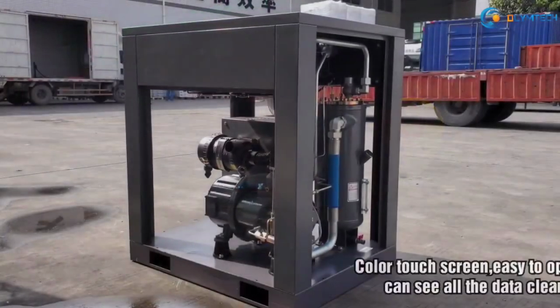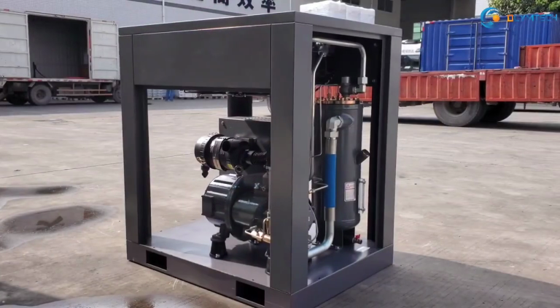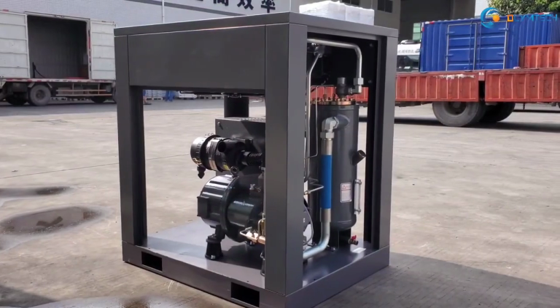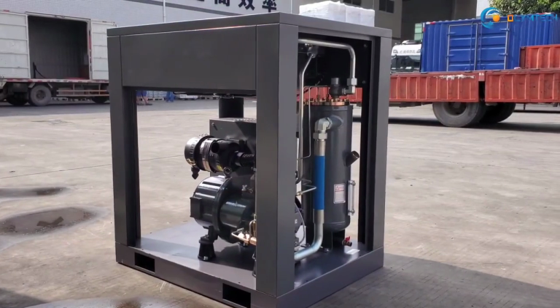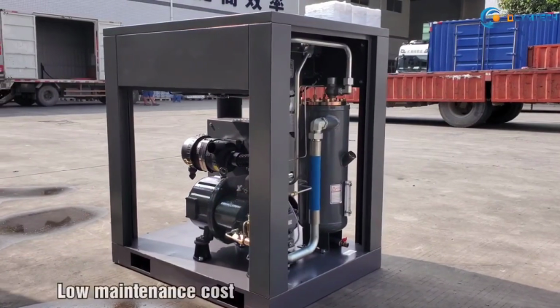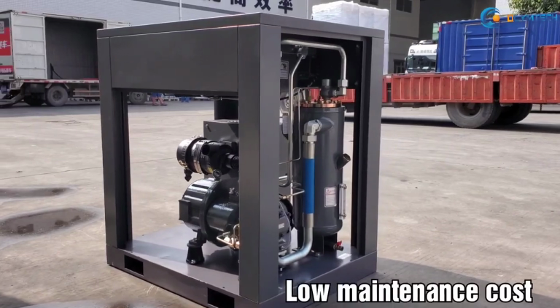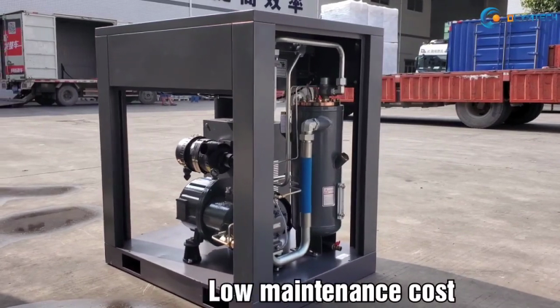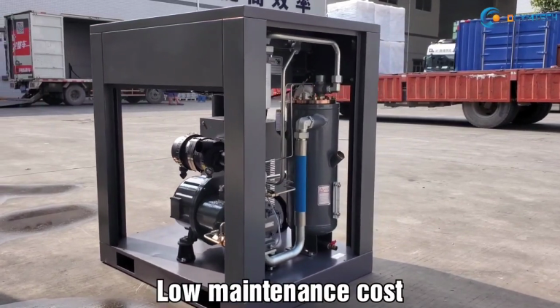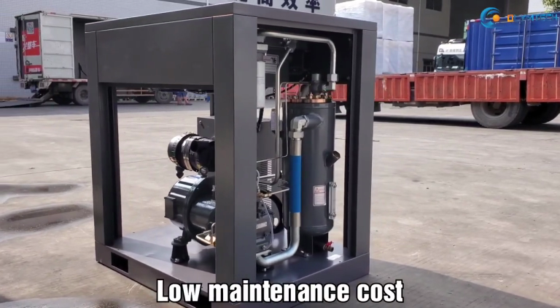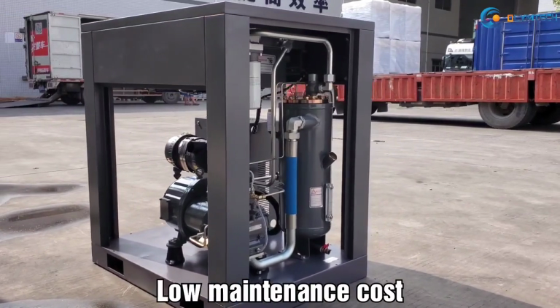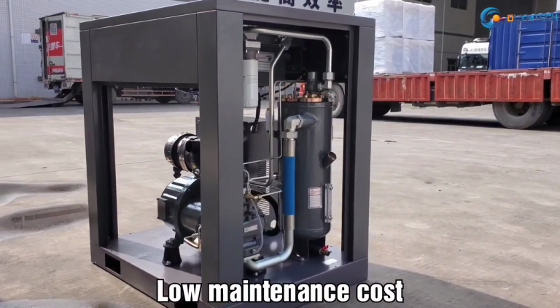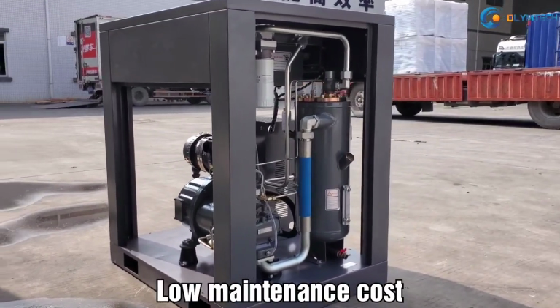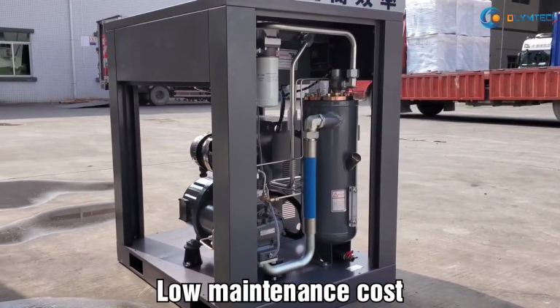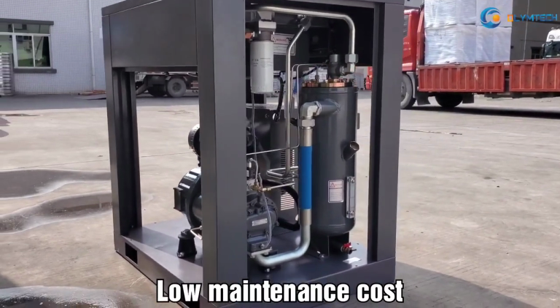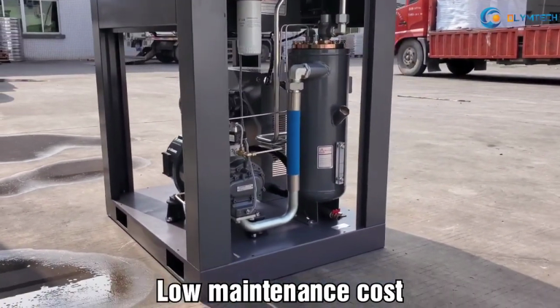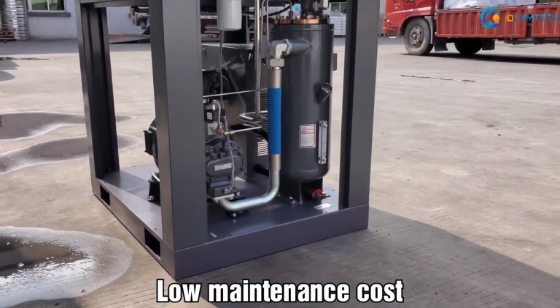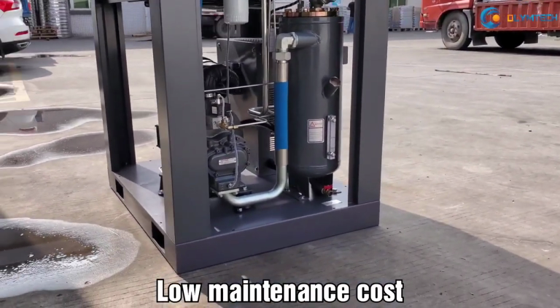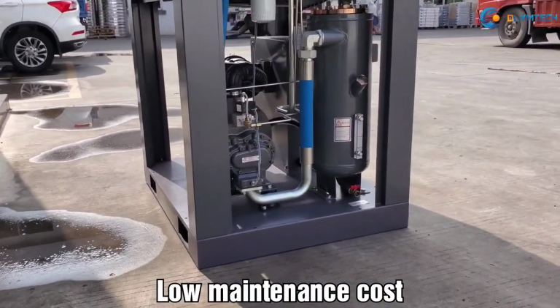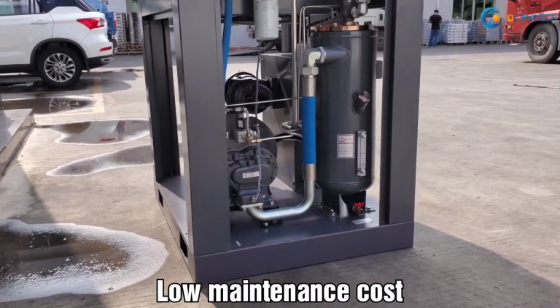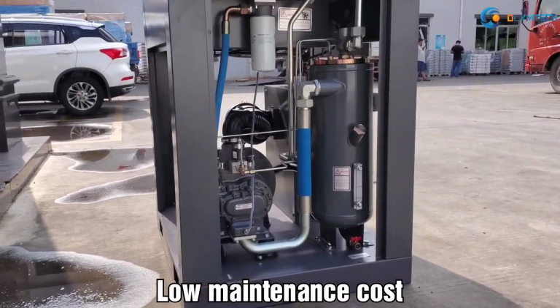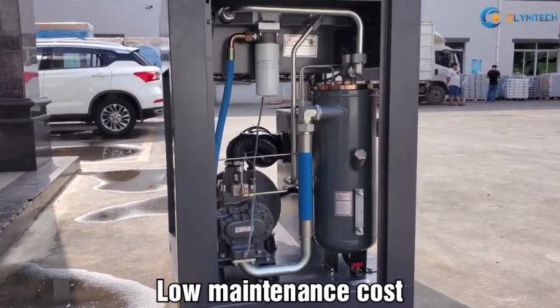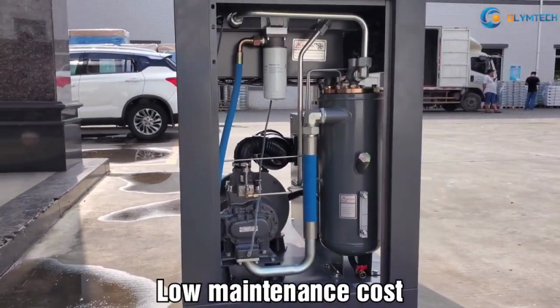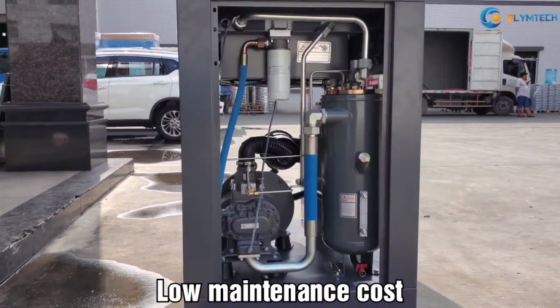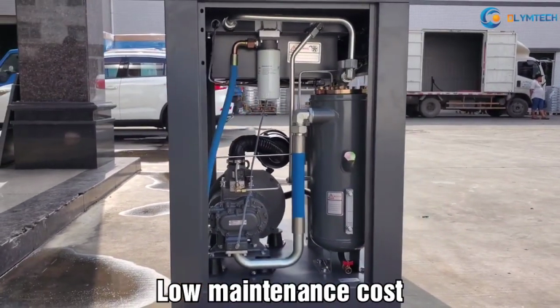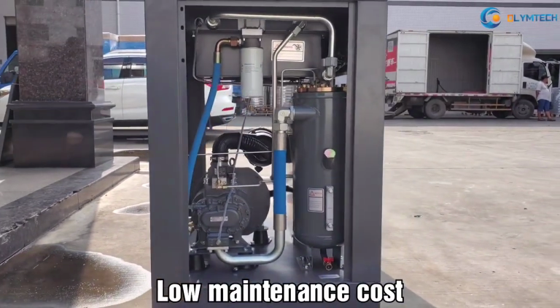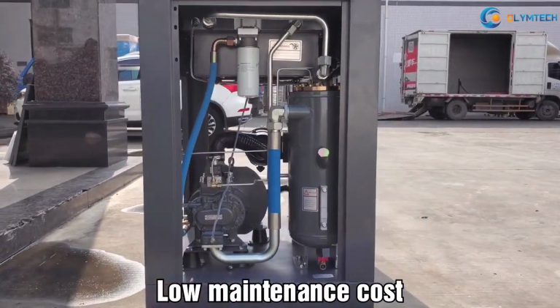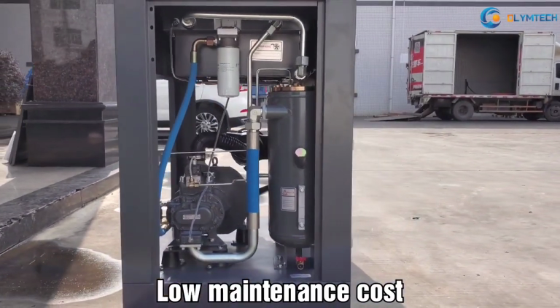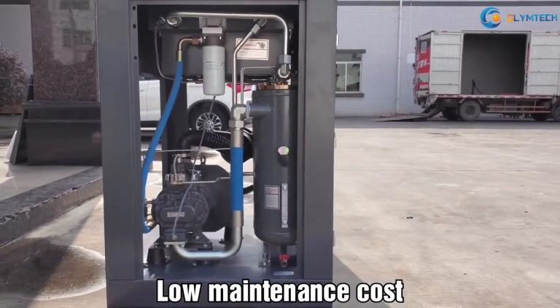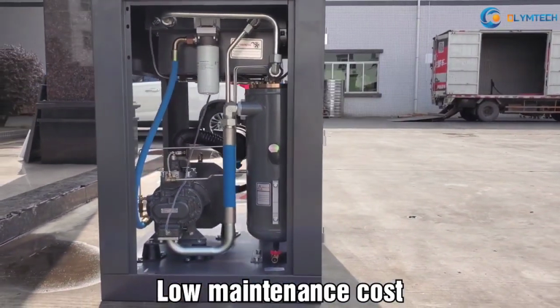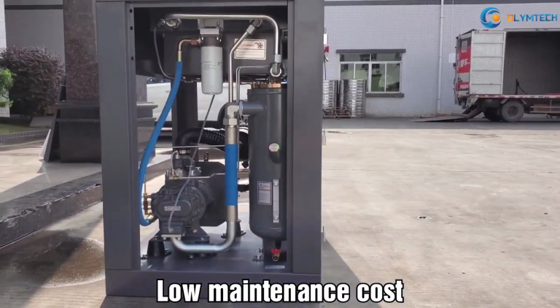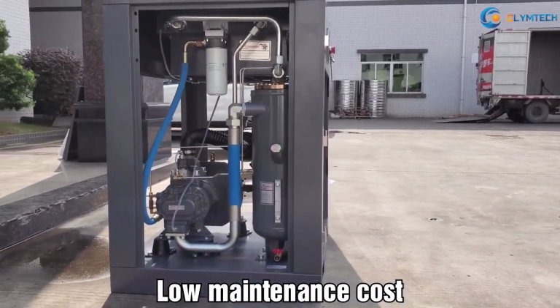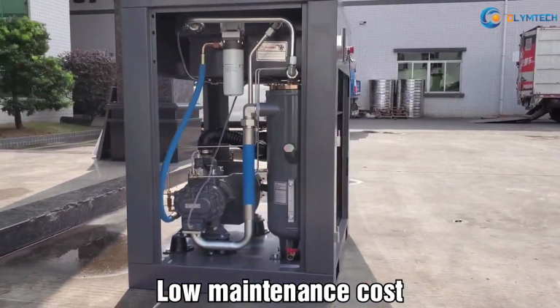Five: No maintenance cost. No belt, no coupling, no gear between the air end and motor — 100% power transmission. Superior, low consumable power.